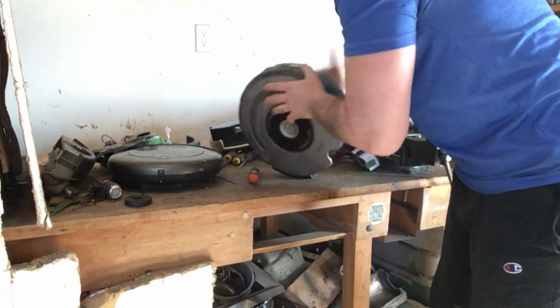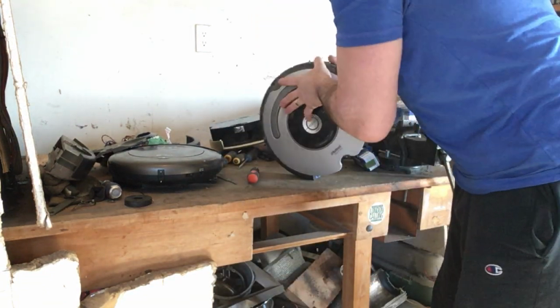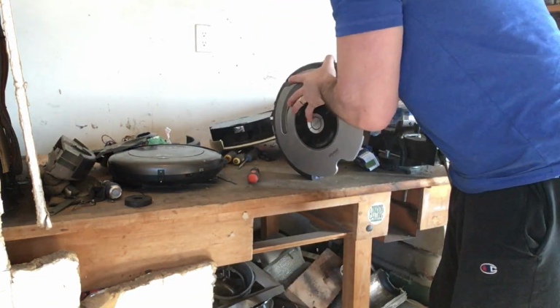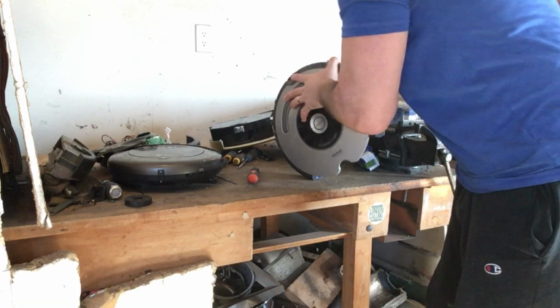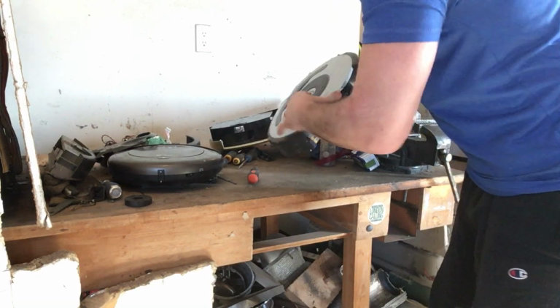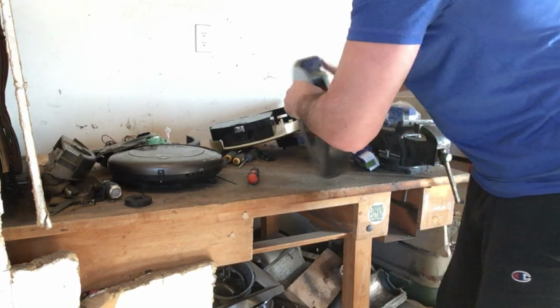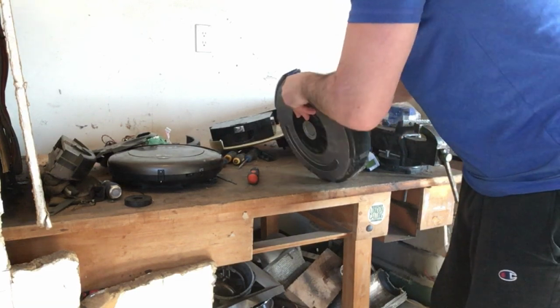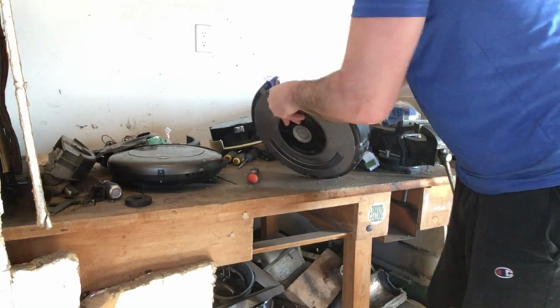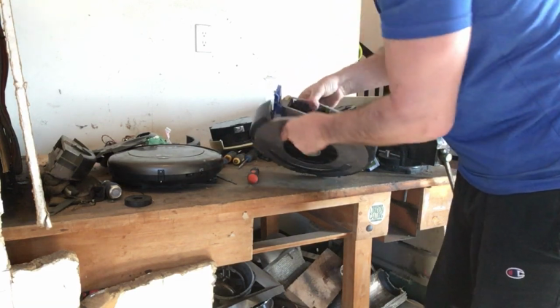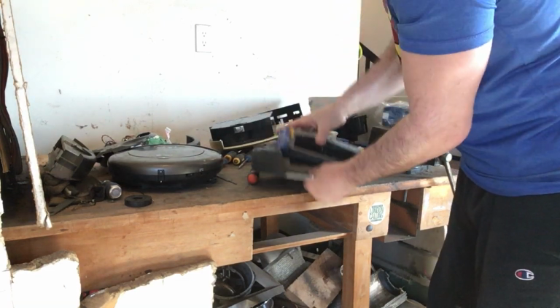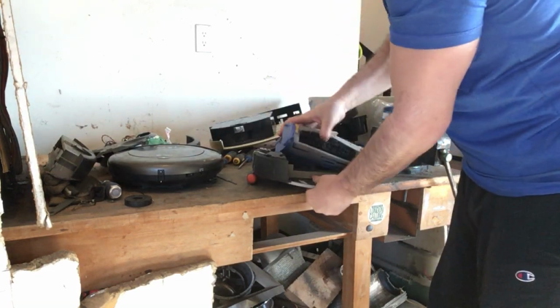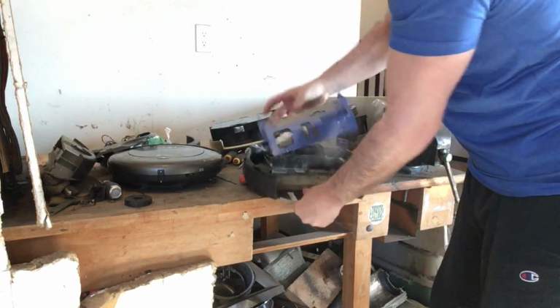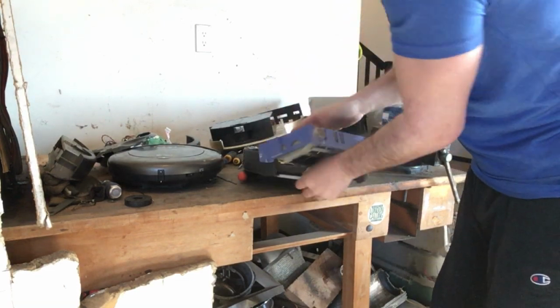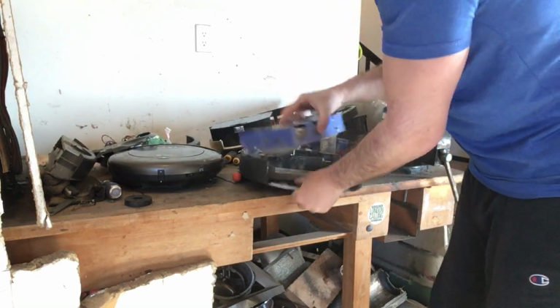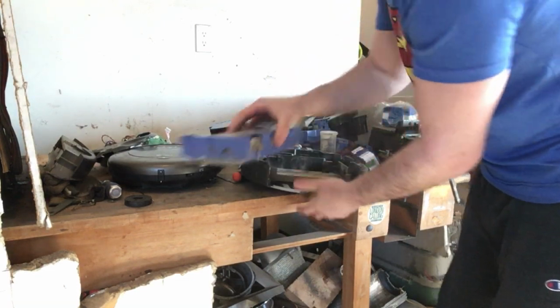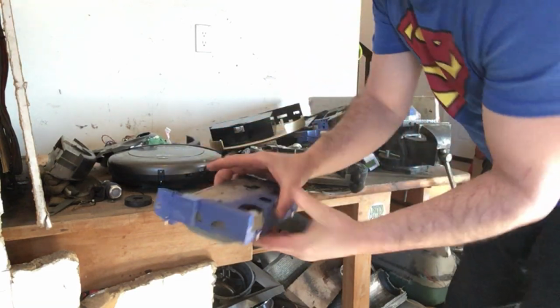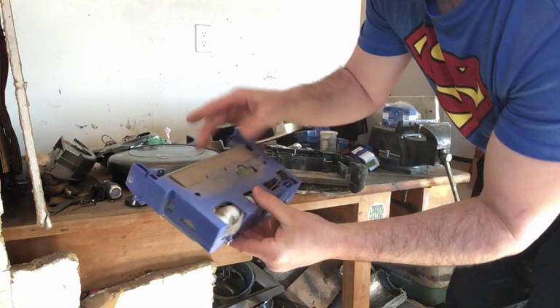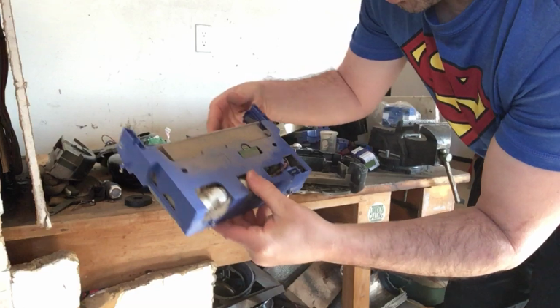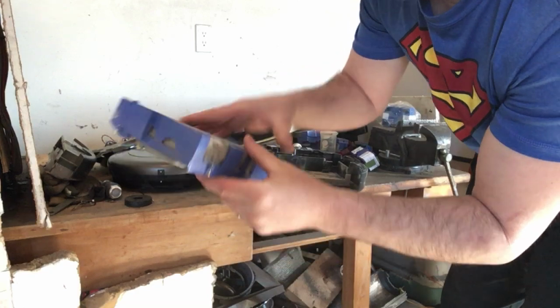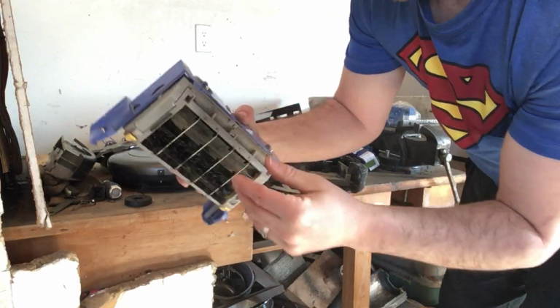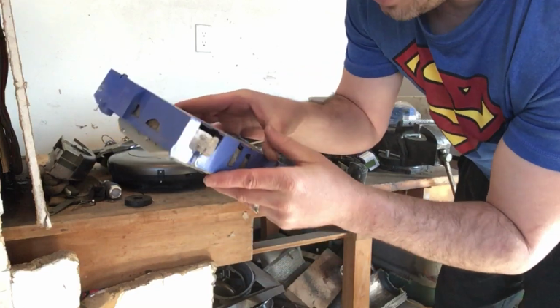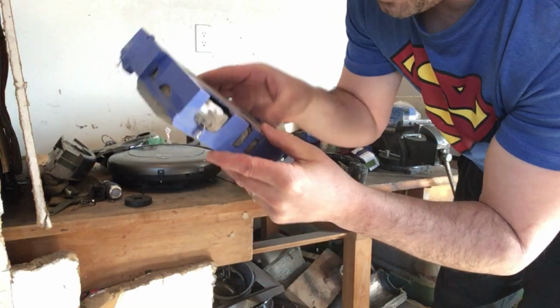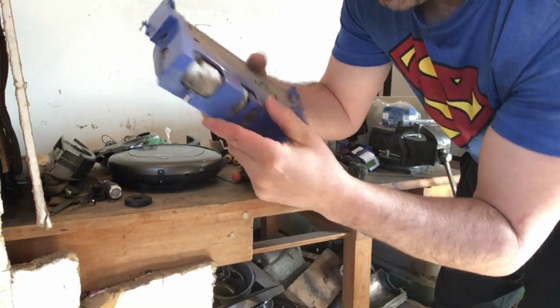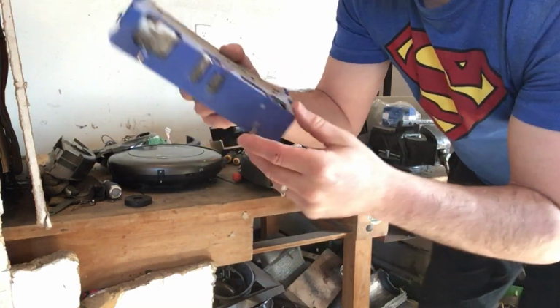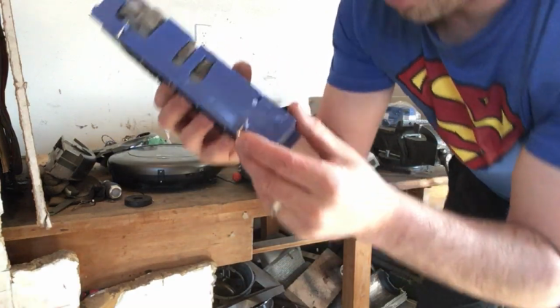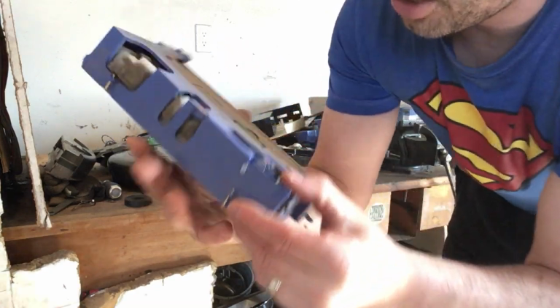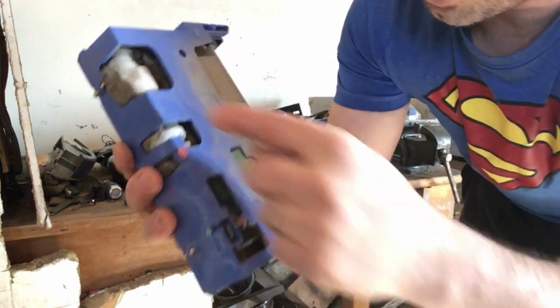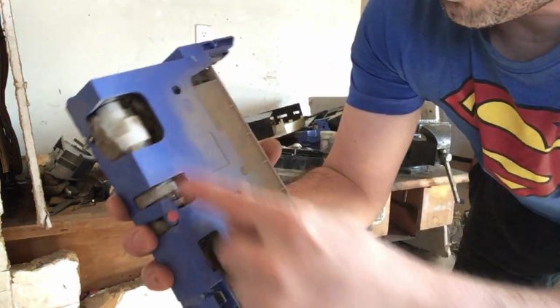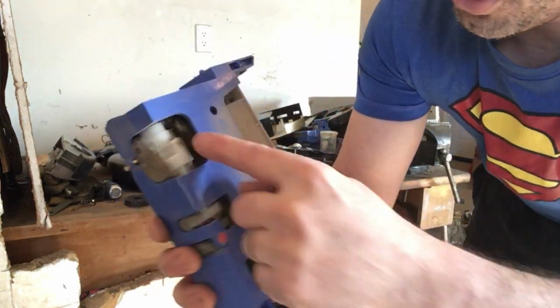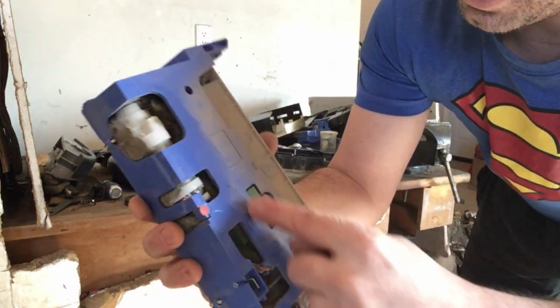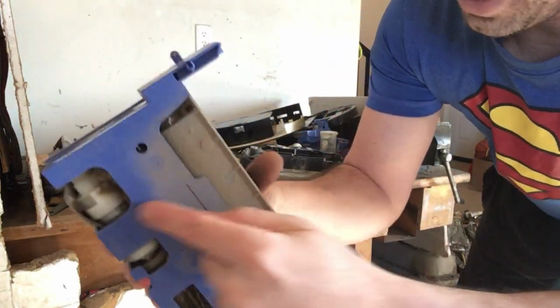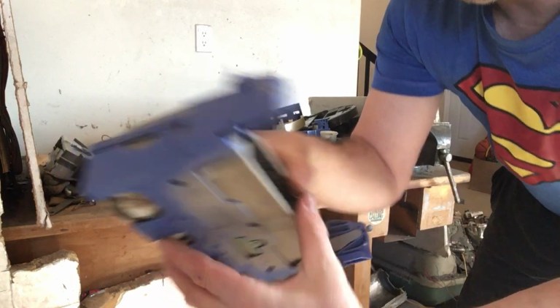I'm just going to pull off this cap. Once I remove it and start pulling stuff off, there is a little bit more dirt here. Inside there are a couple more motors as well — just have to remove some screws.